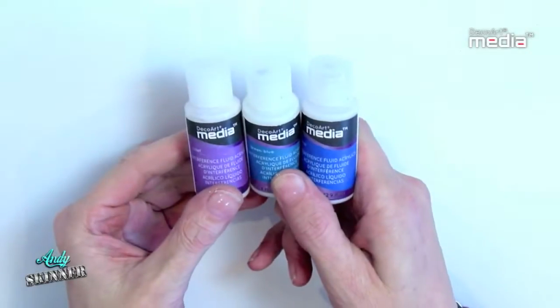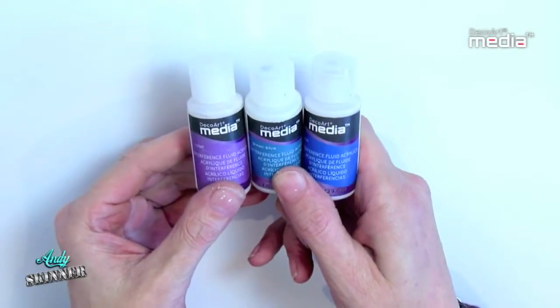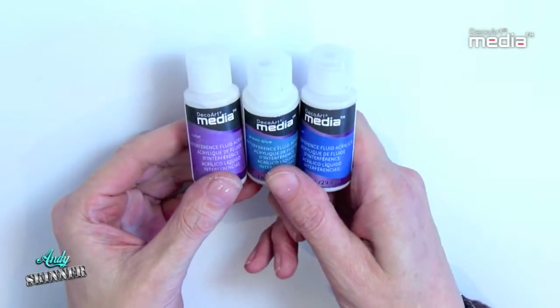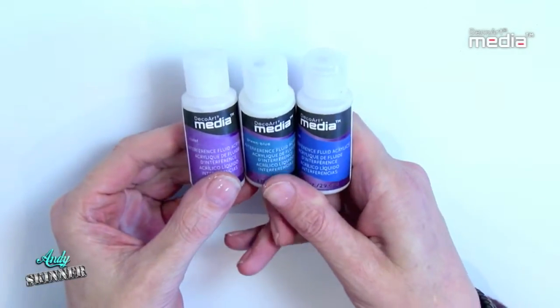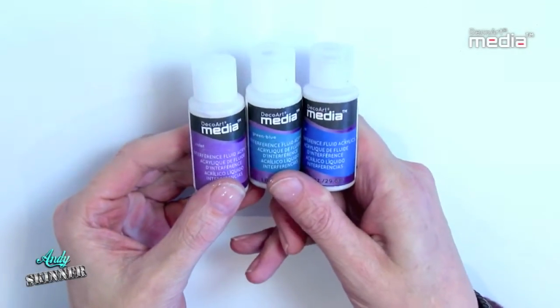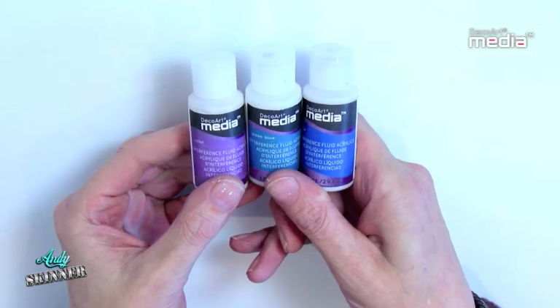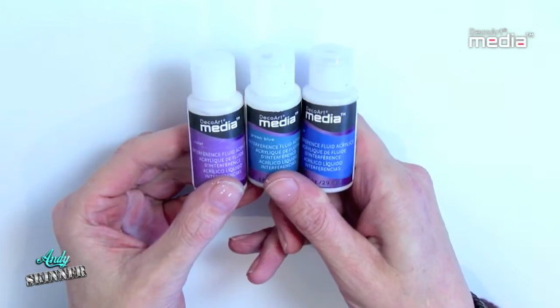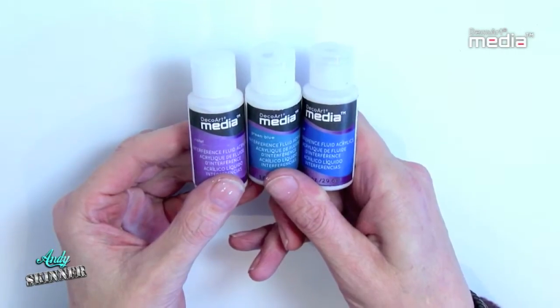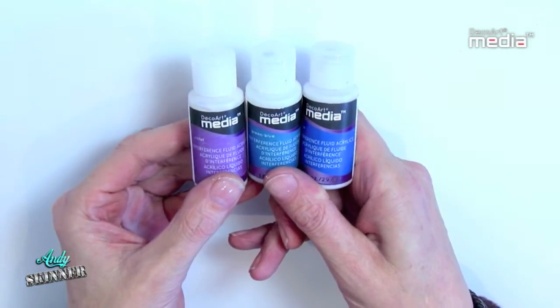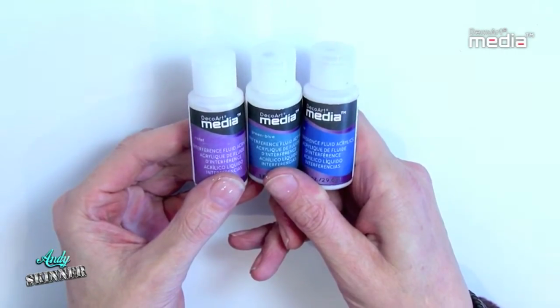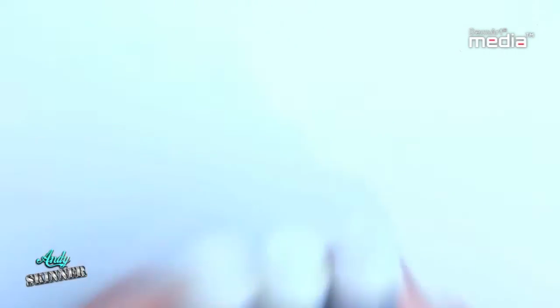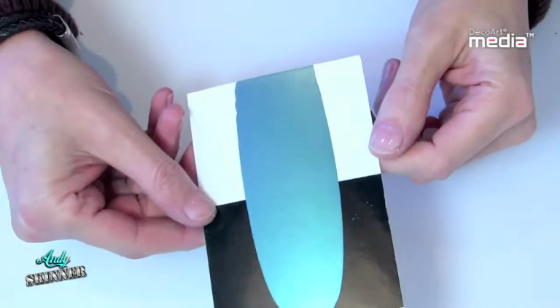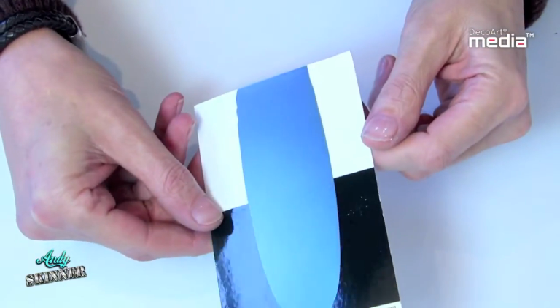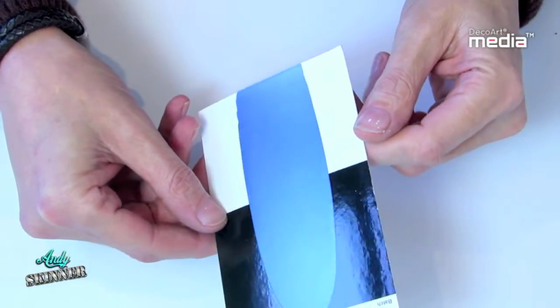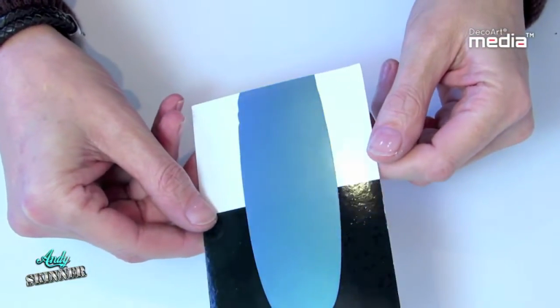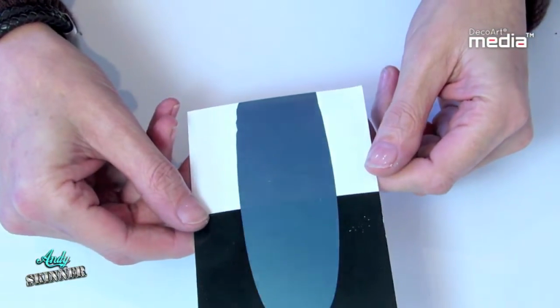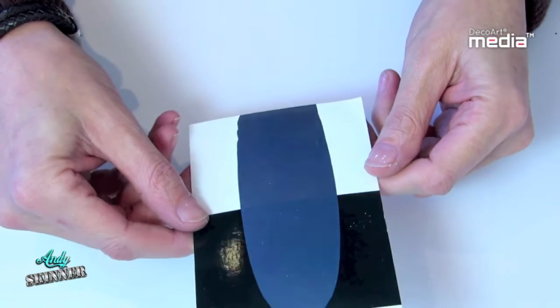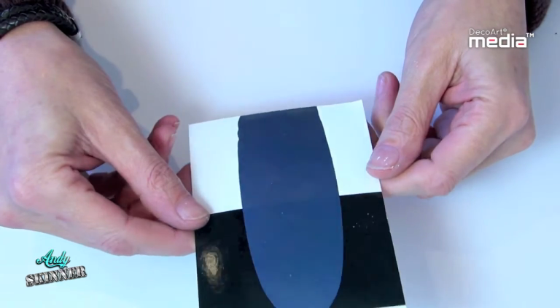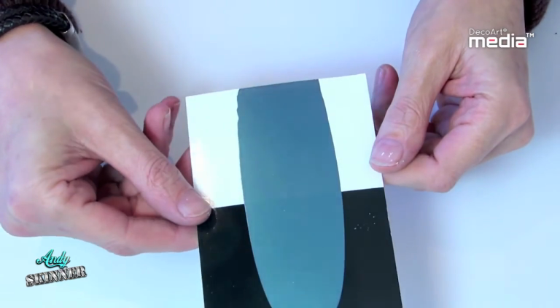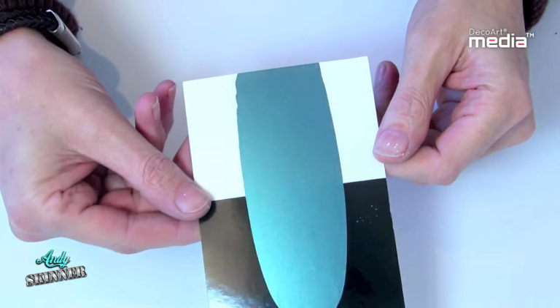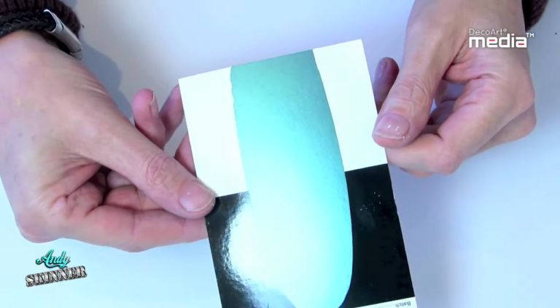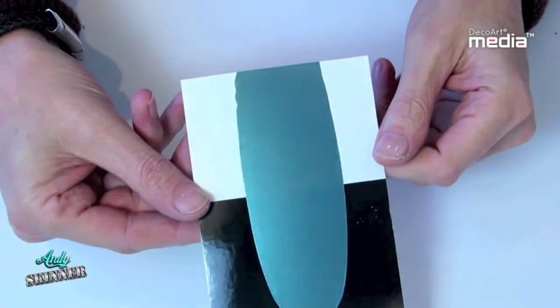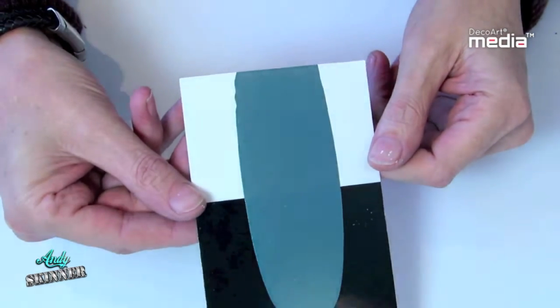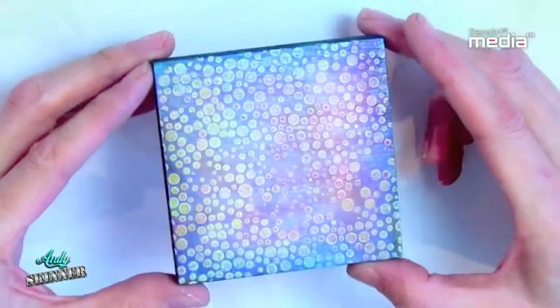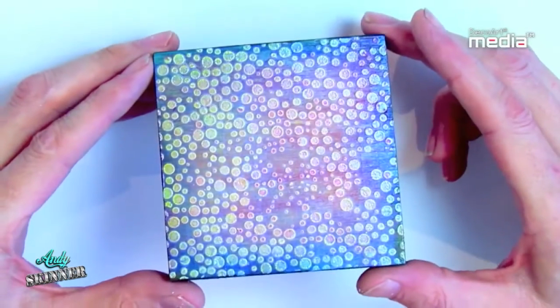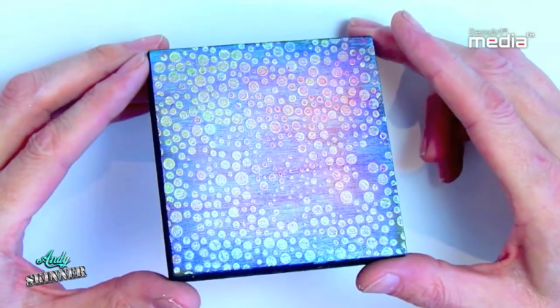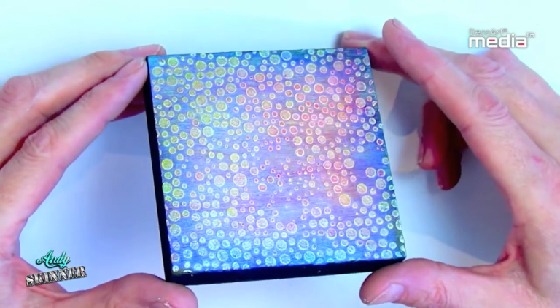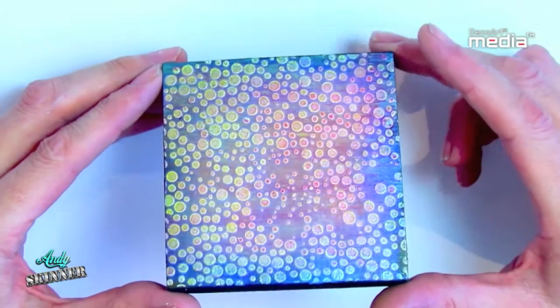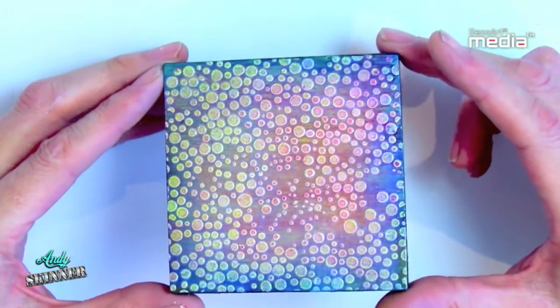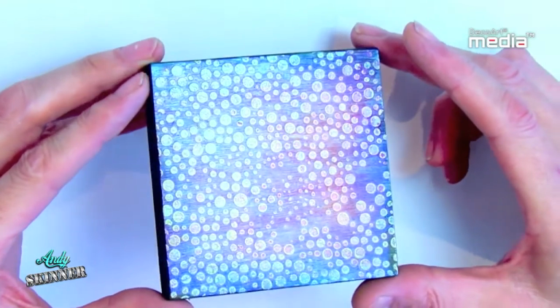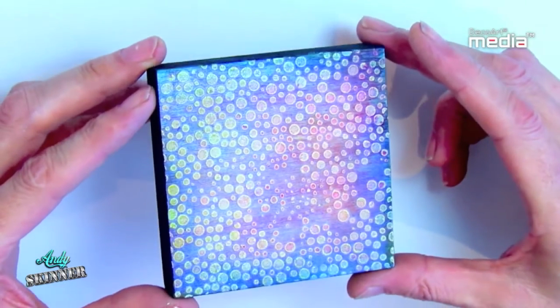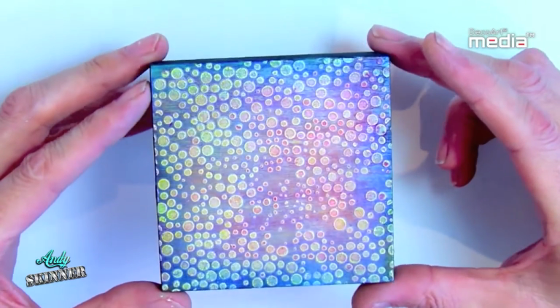Media Interference Fluid Acrylics are a transparent colour shifting paint. You will notice the colour starting to shift as I move this painted card at different angles. It's highly effective when painted over the Media Fluid Acrylic colours.